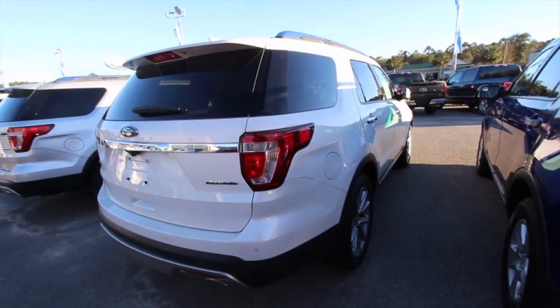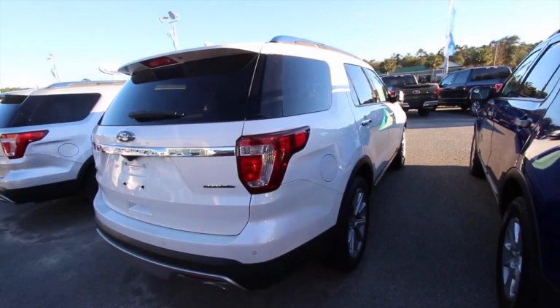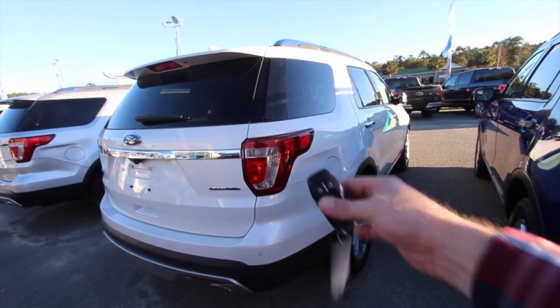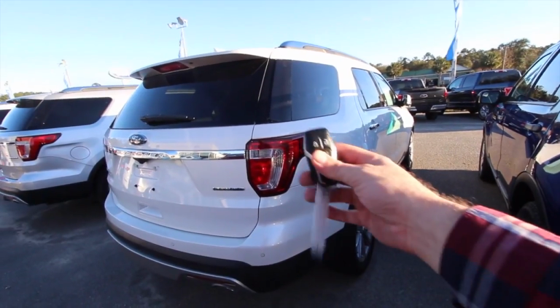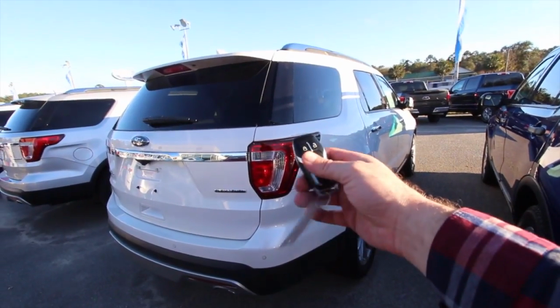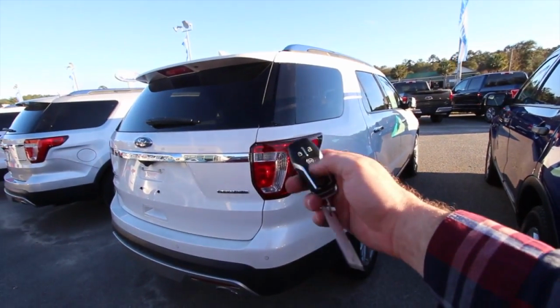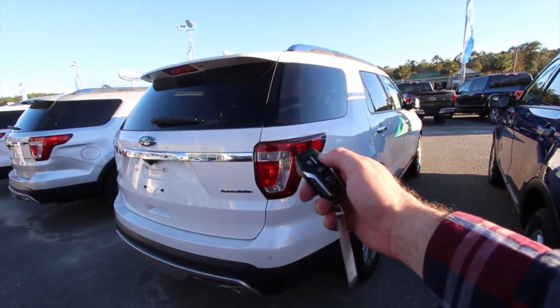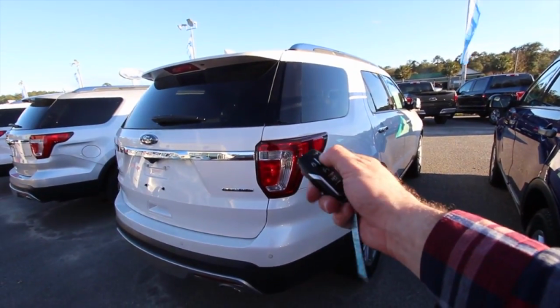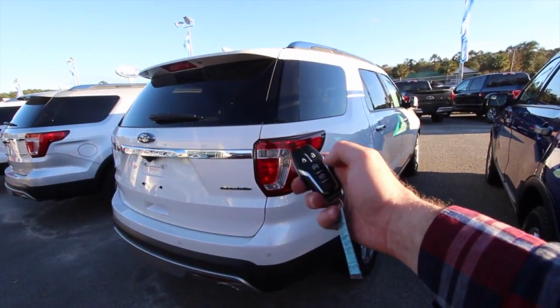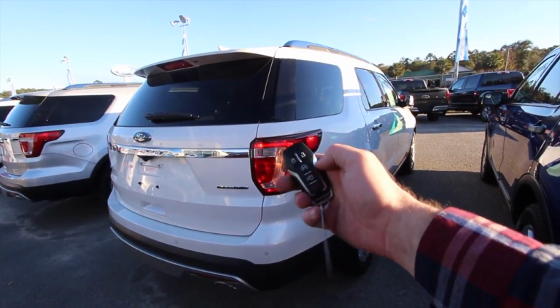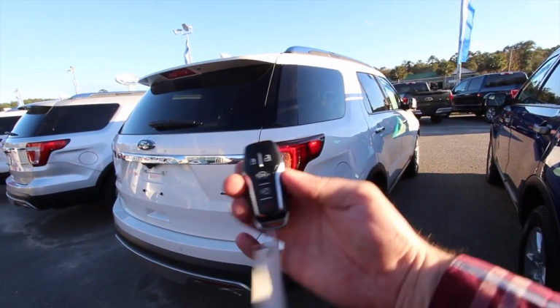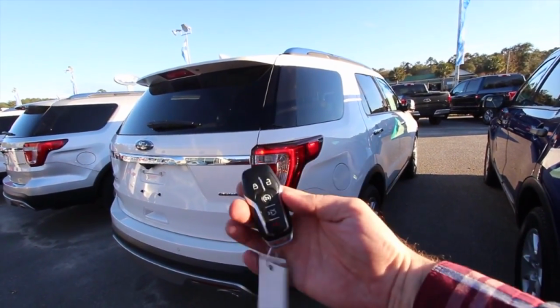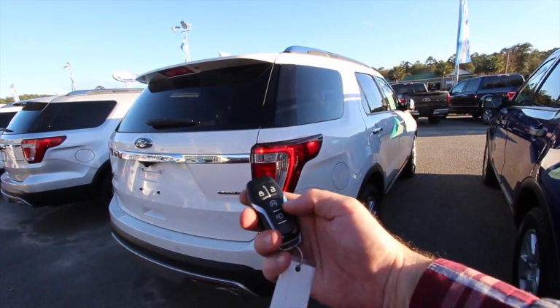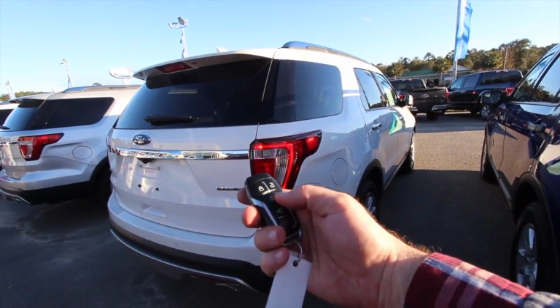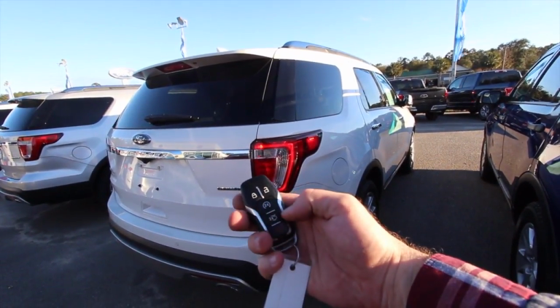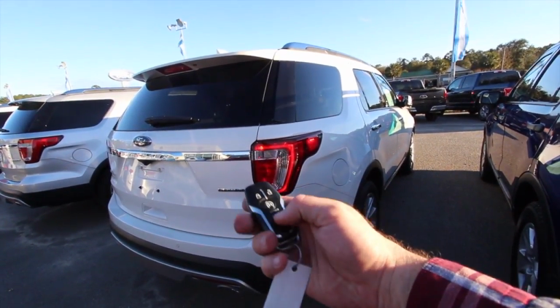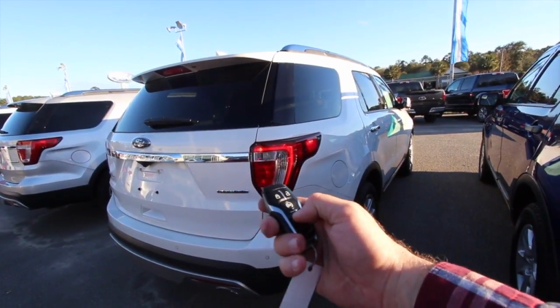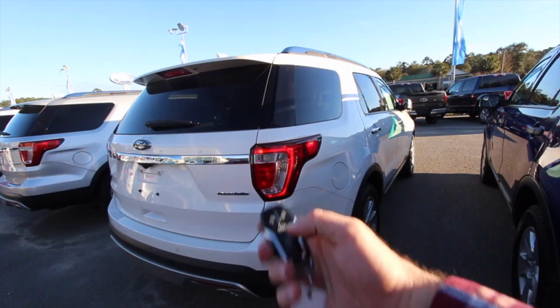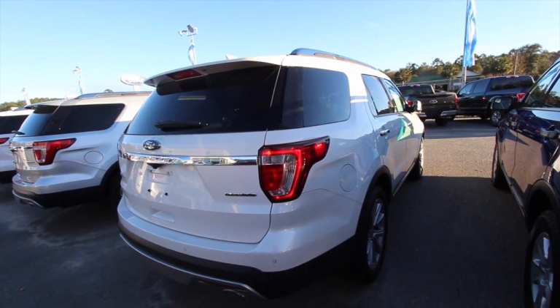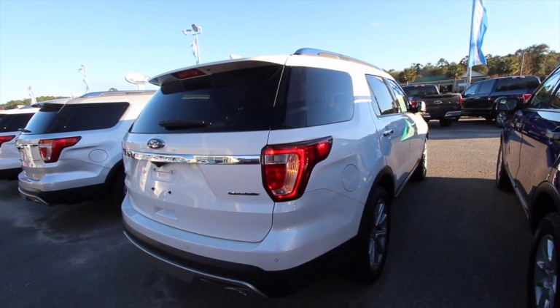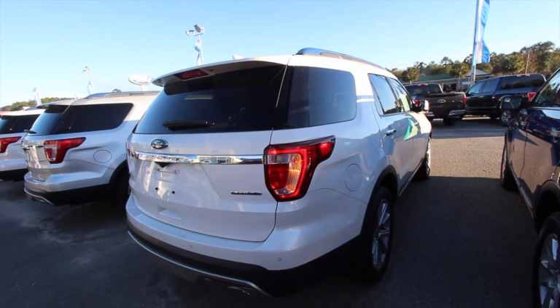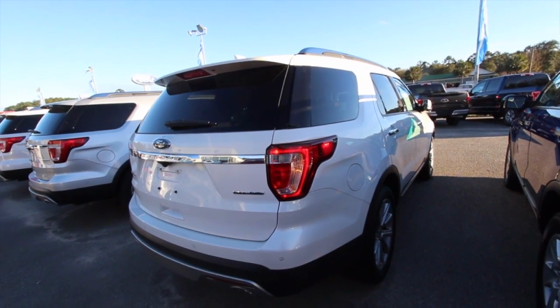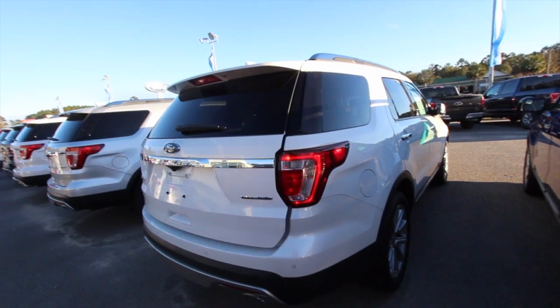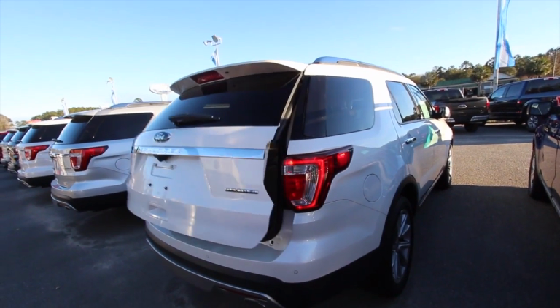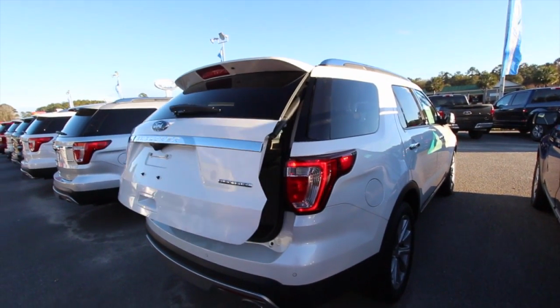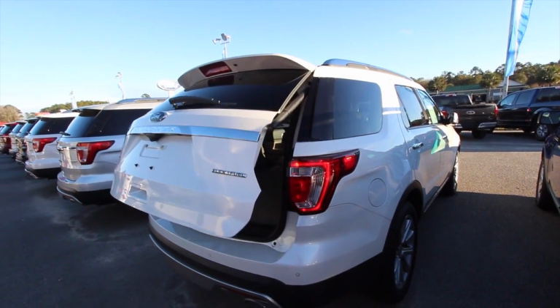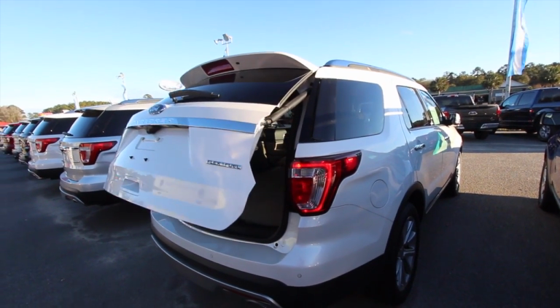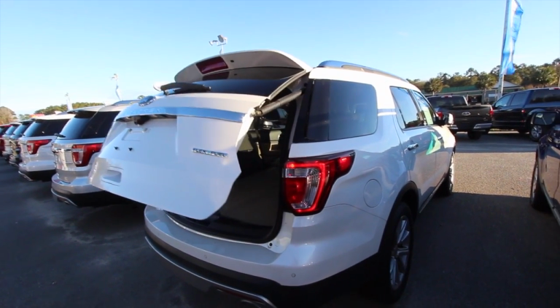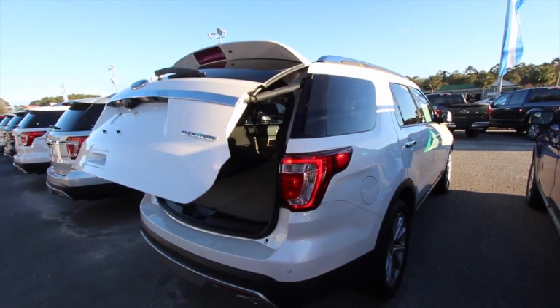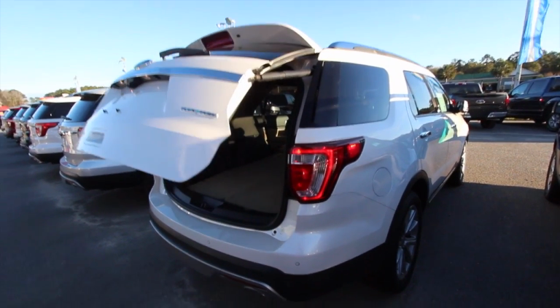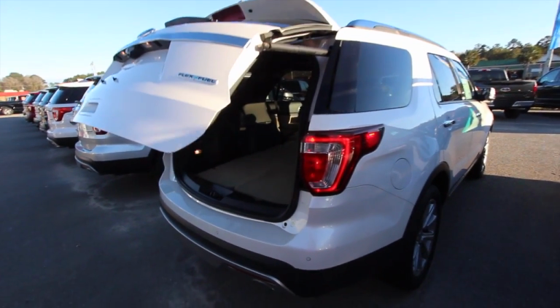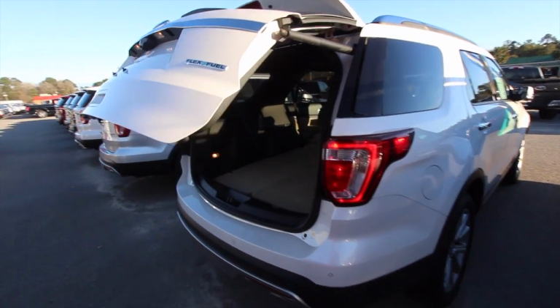Very clean. Here's the rear — the front looks good, the back looks good. You've got remote start, power tailgate — let's try that out. Also got a backup camera in the rear and backup sensors.